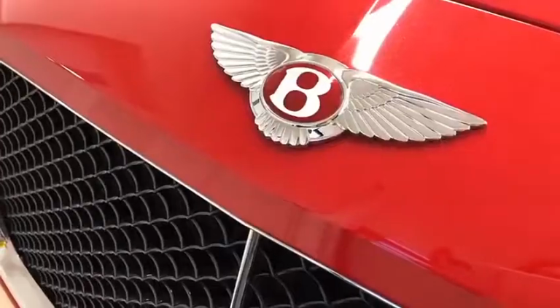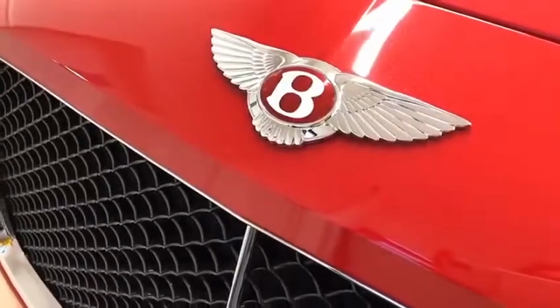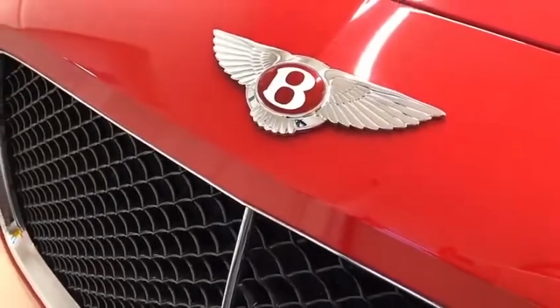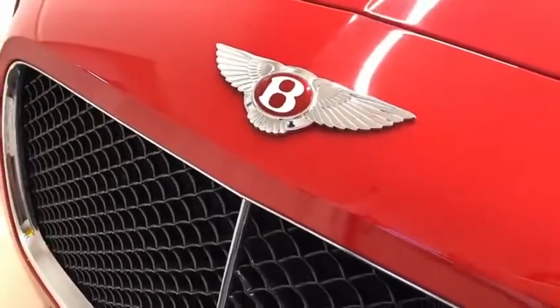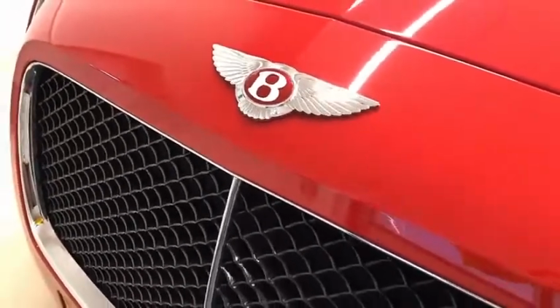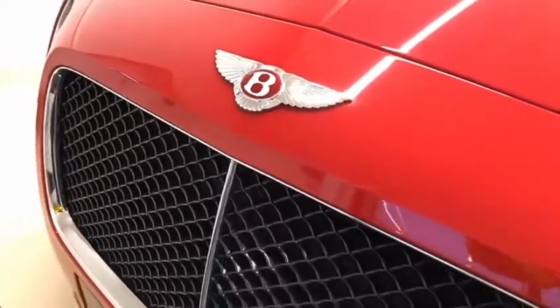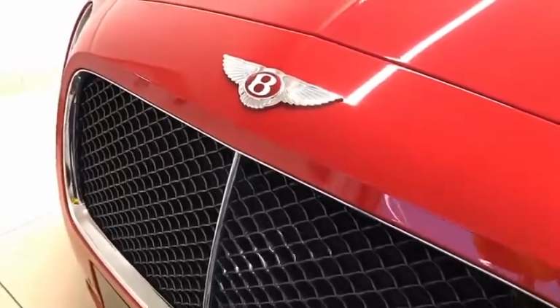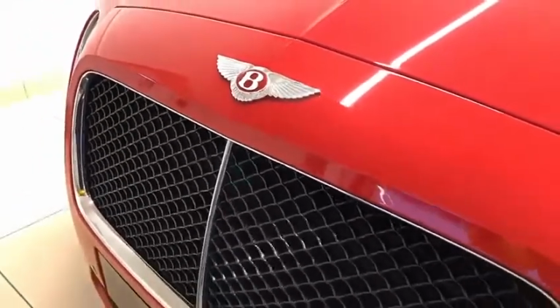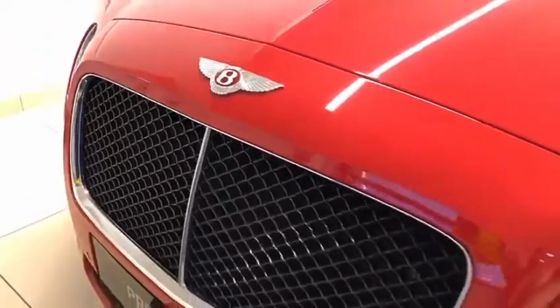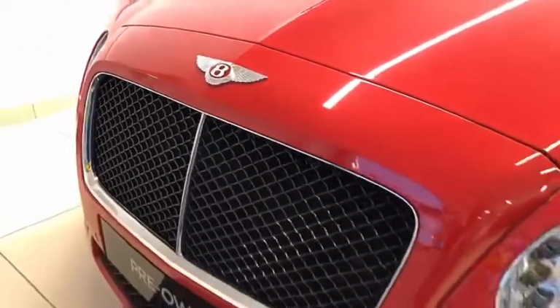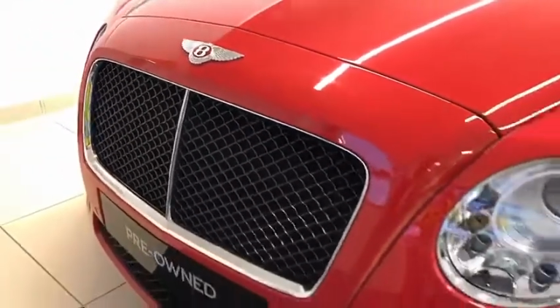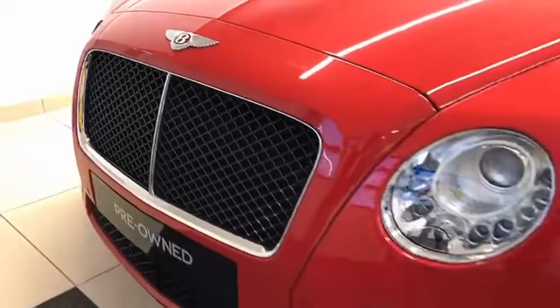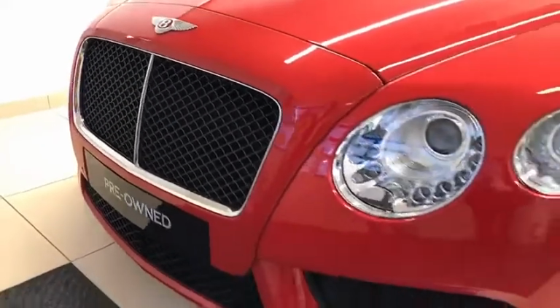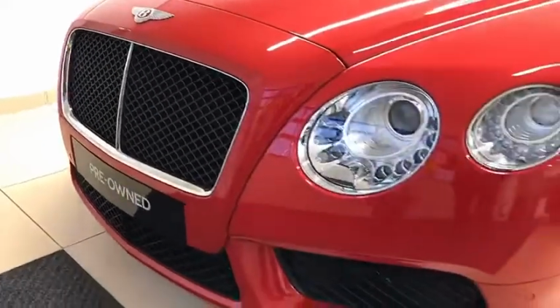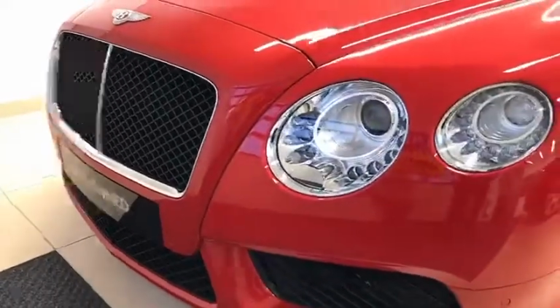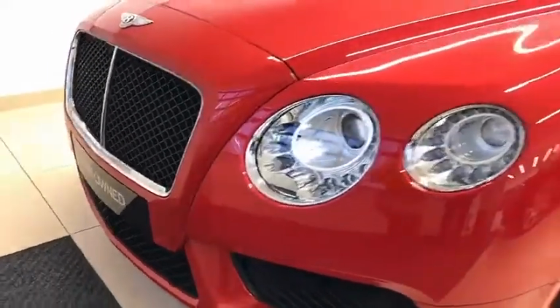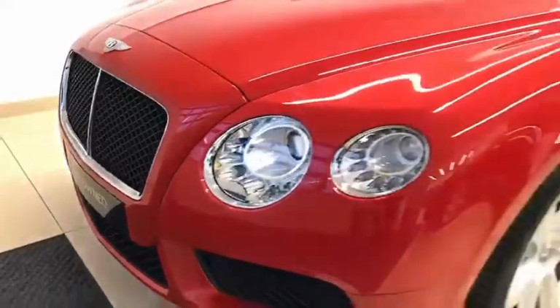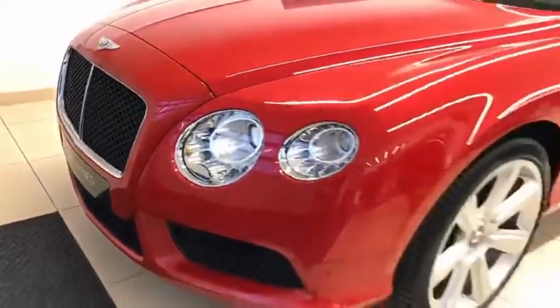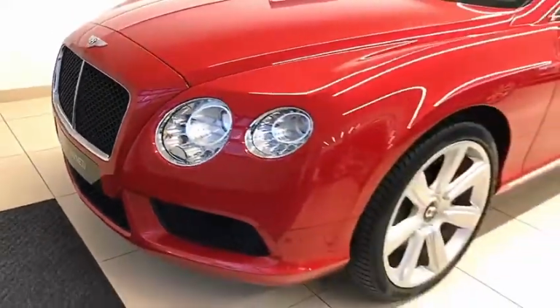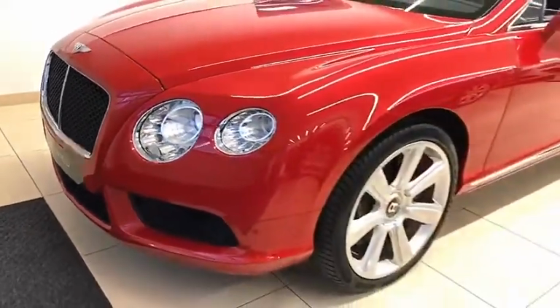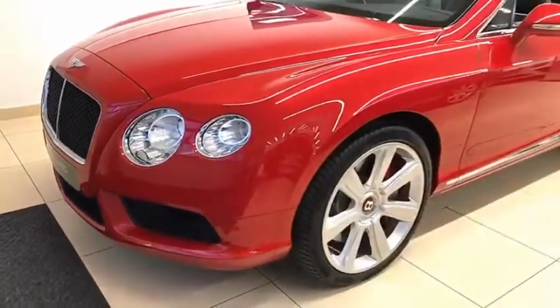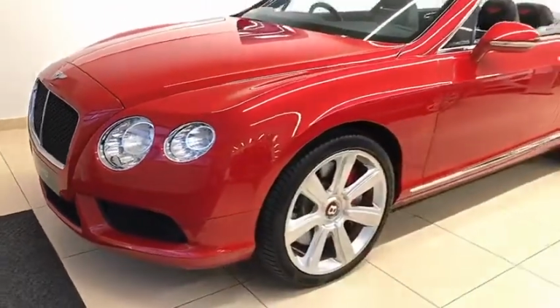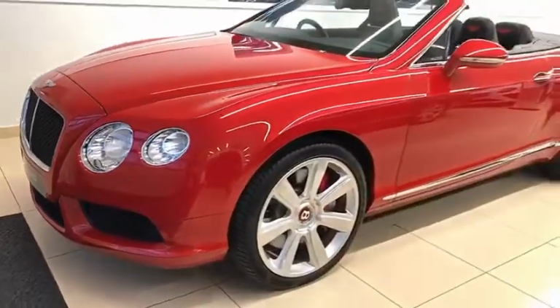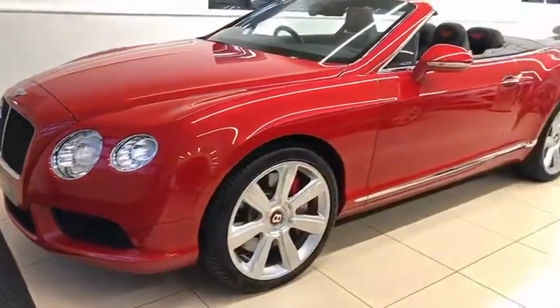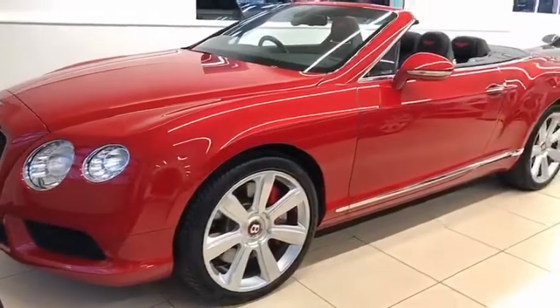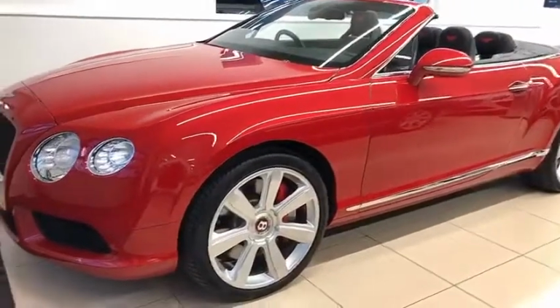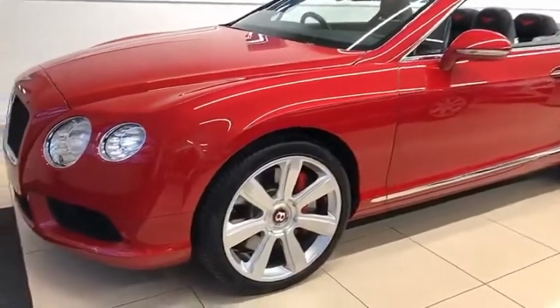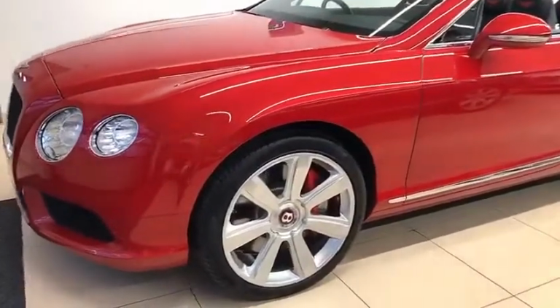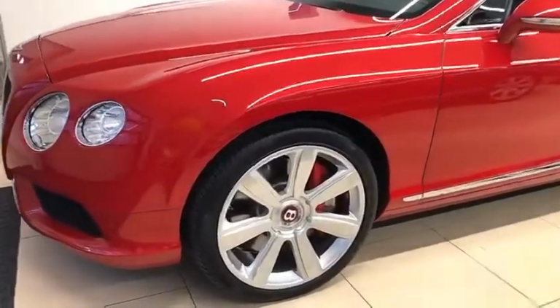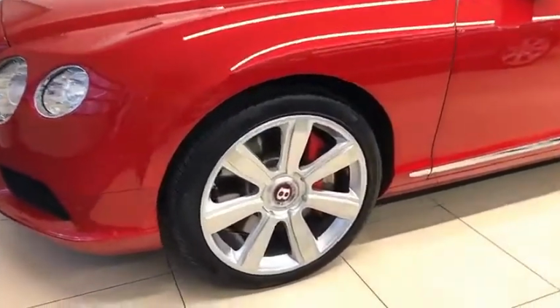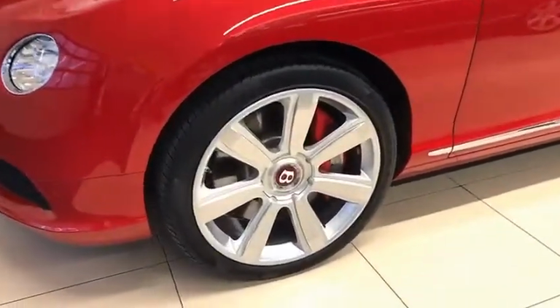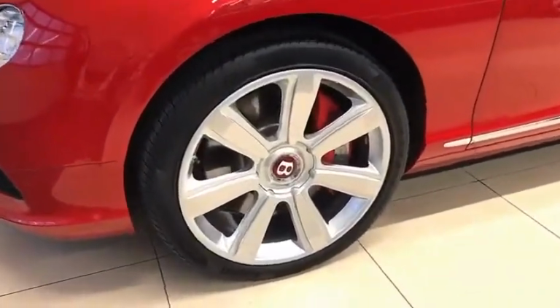This car was registered on a 64 plate in 2014. It has covered just 10,050 miles and is completed with the 21-inch six twin-spoke alloy wheels.